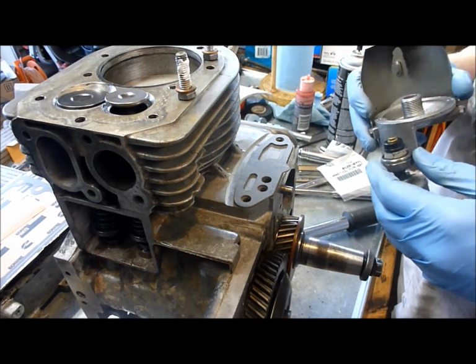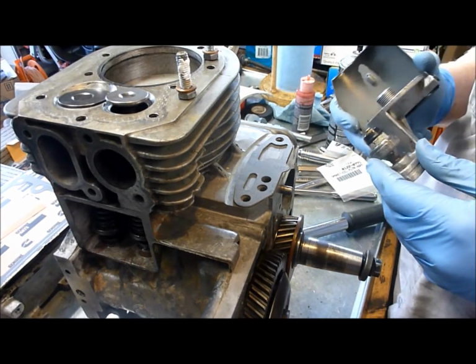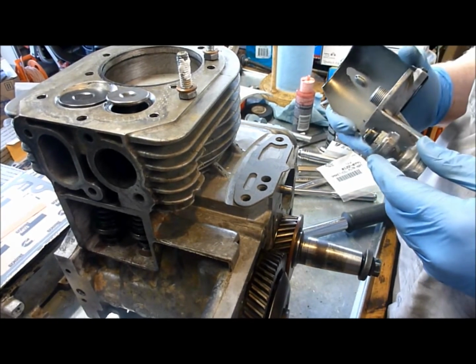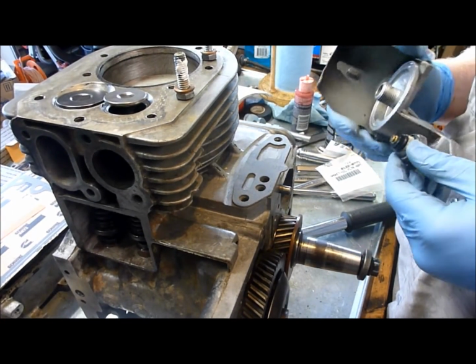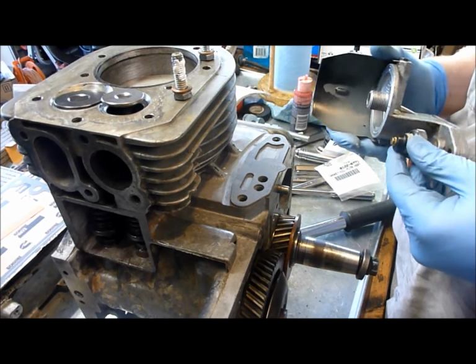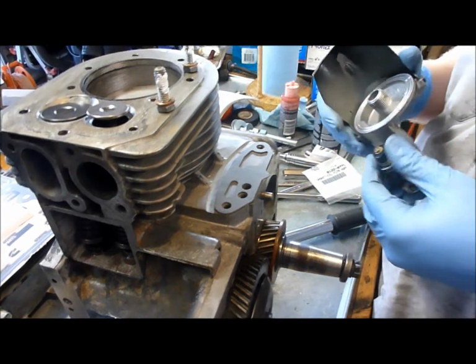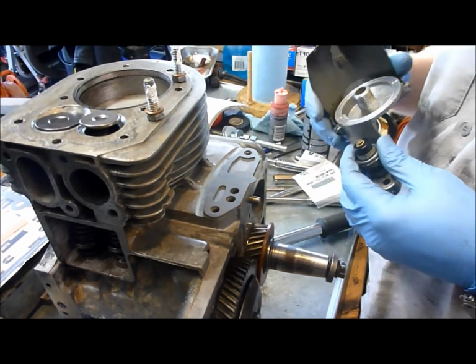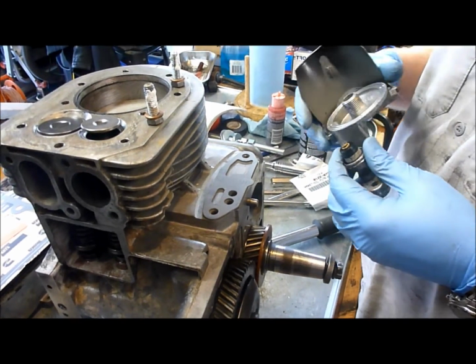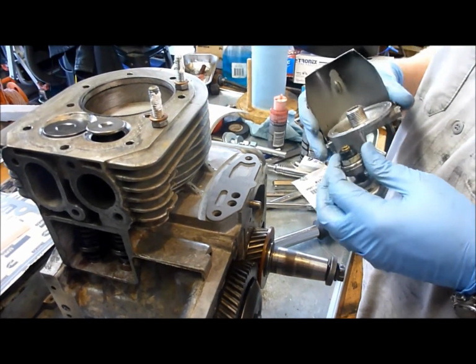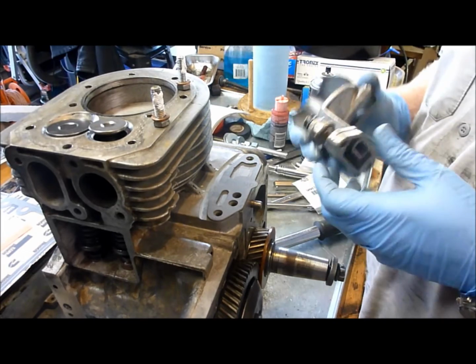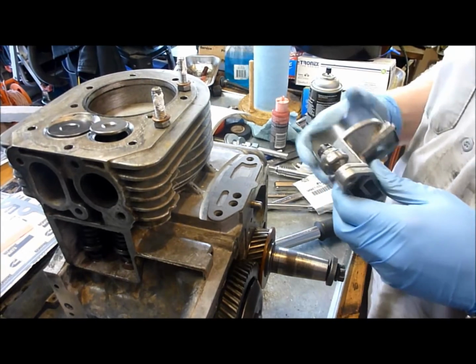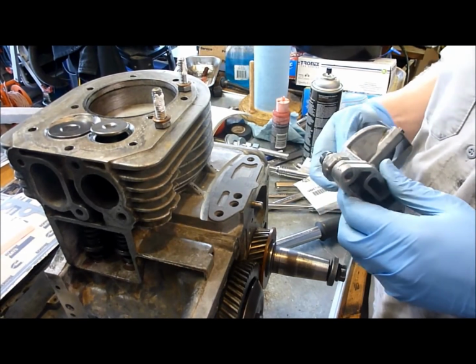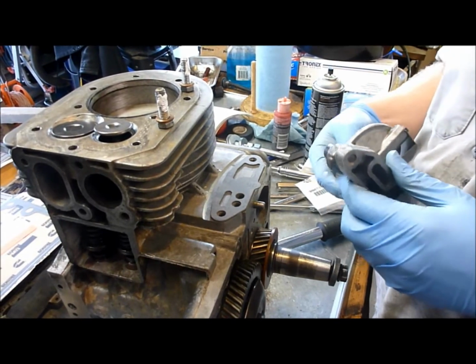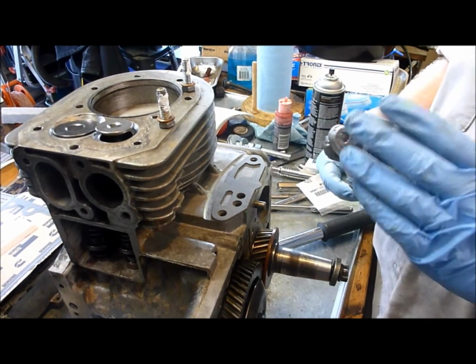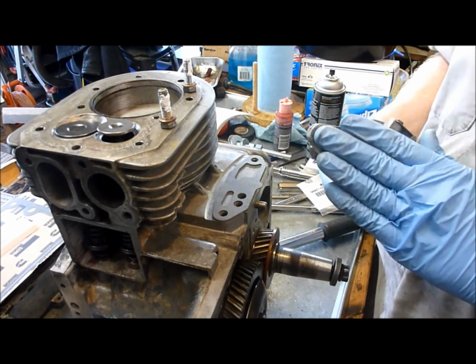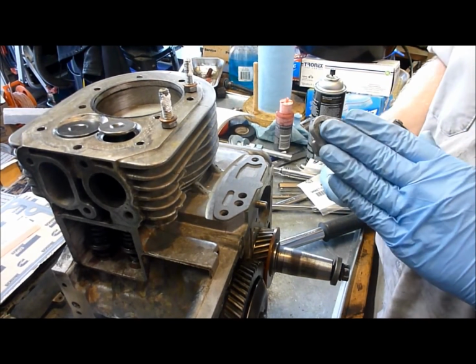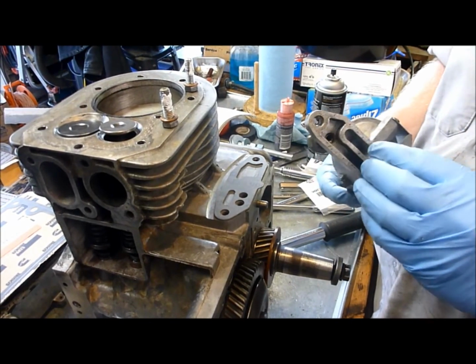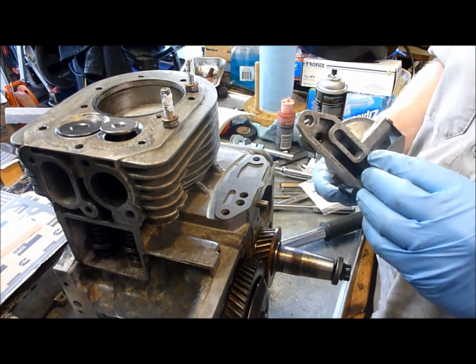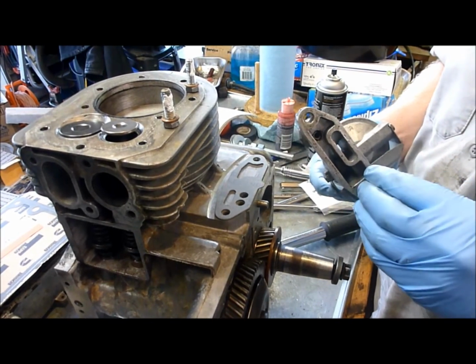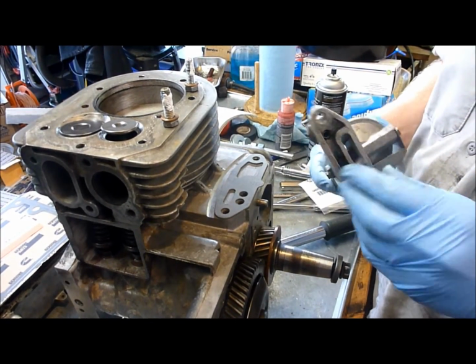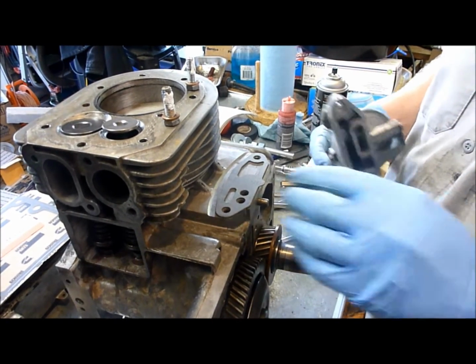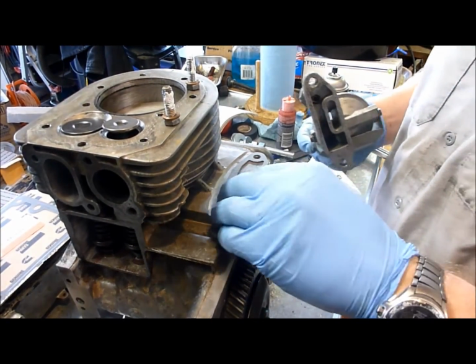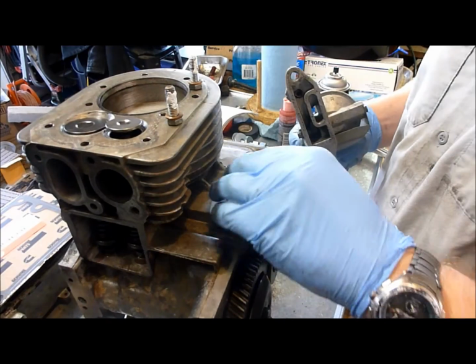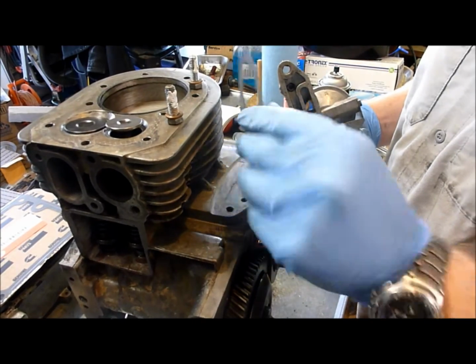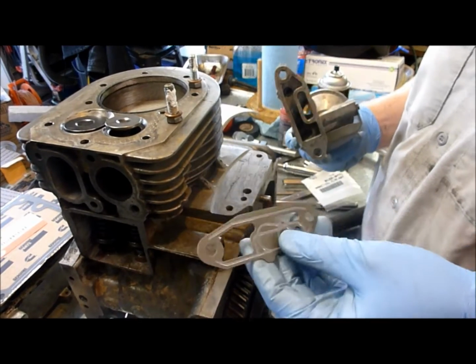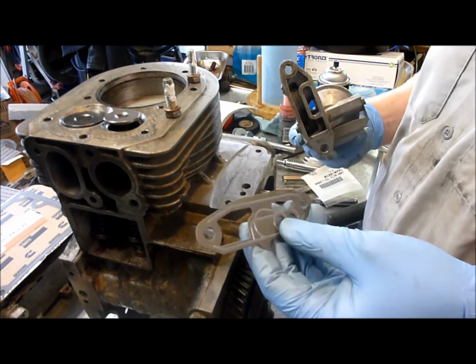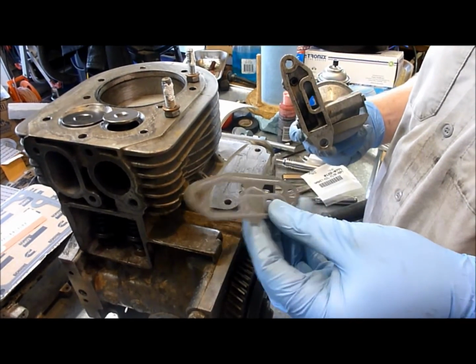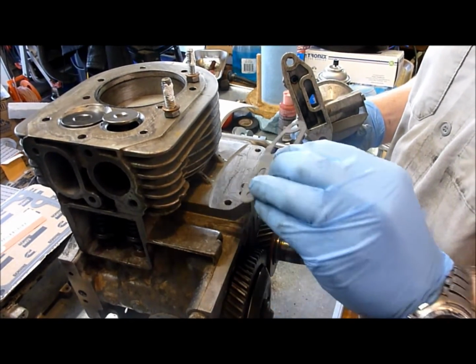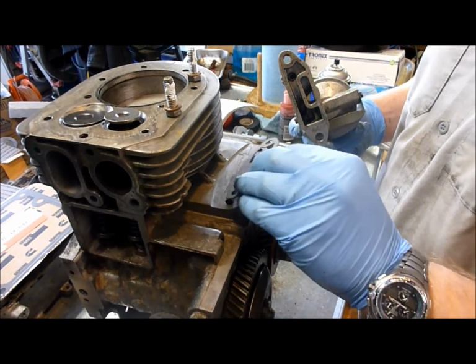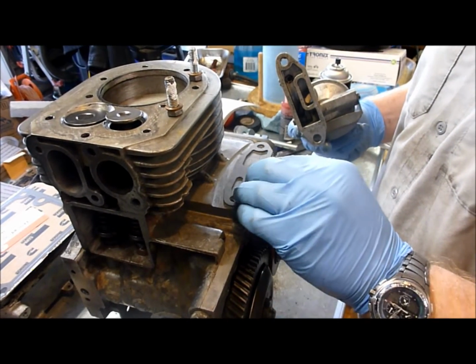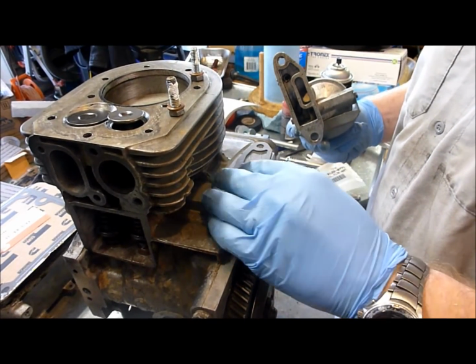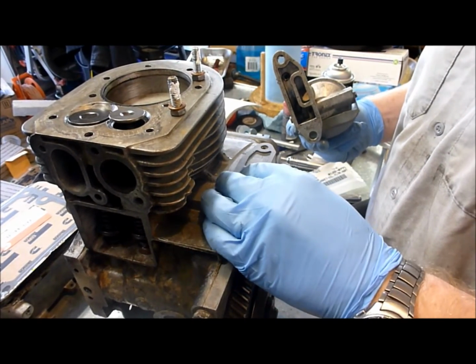Okay, now we're going to start assembling the lubrication system. The first thing we're going to do is install the oil filter adapter. What we've got is our gasket here — it's going to go right here.